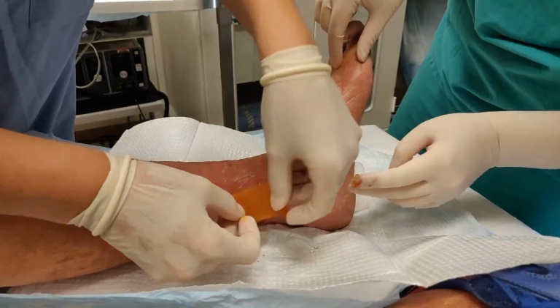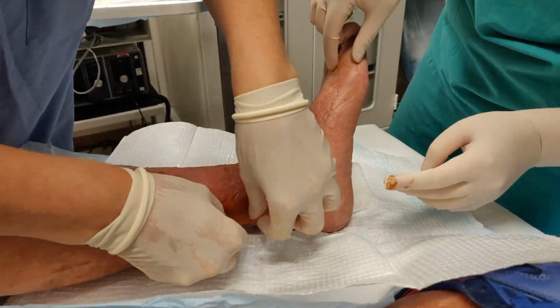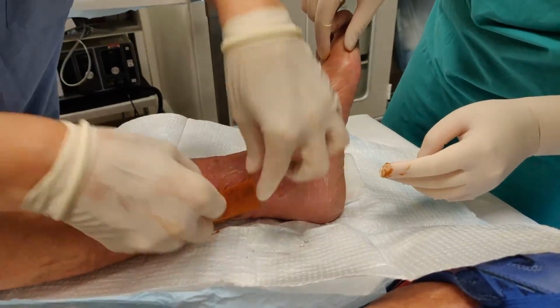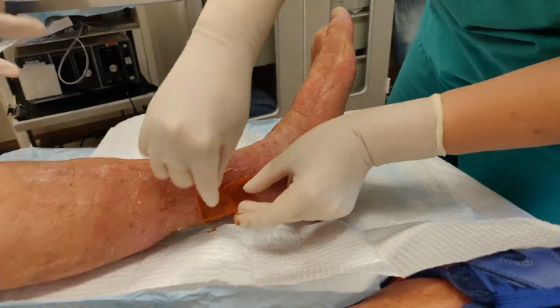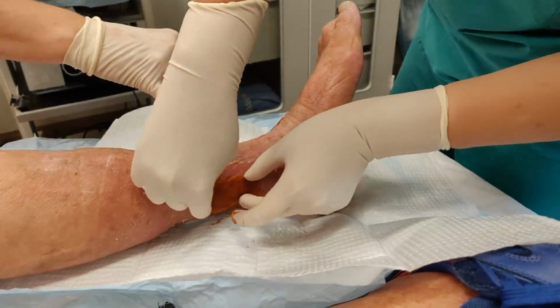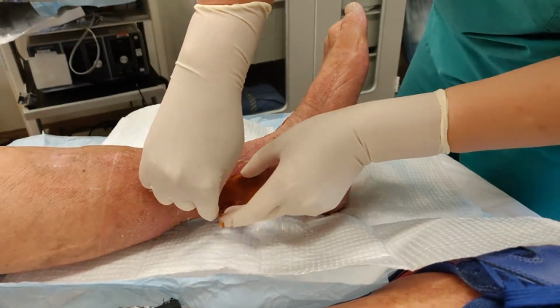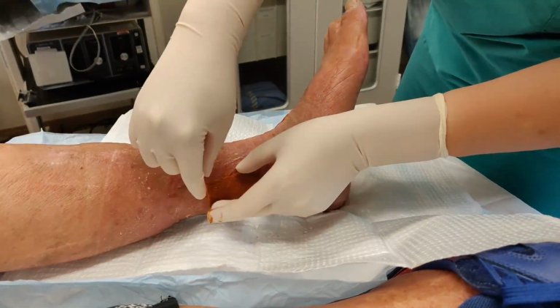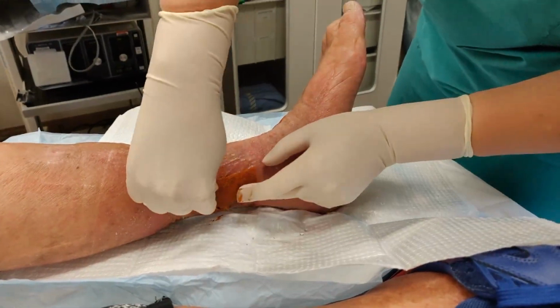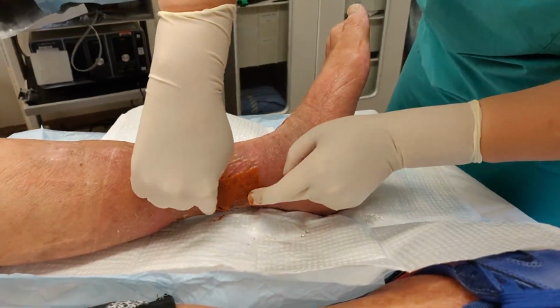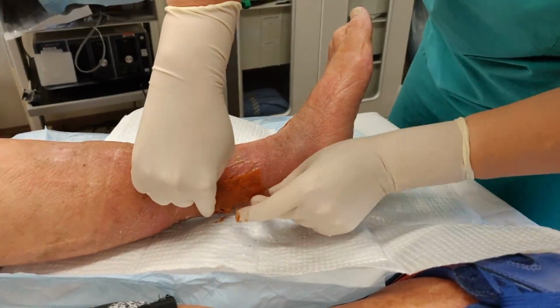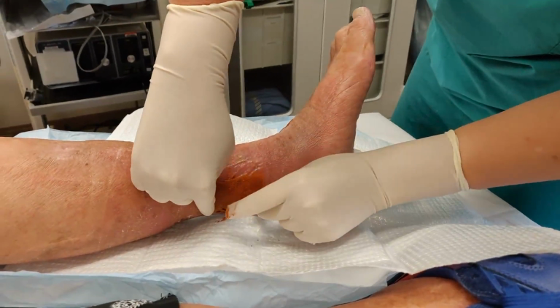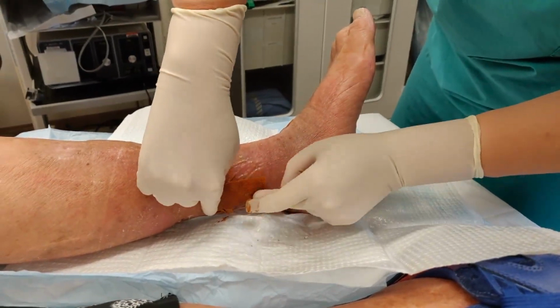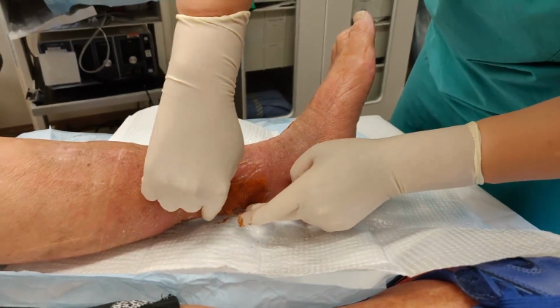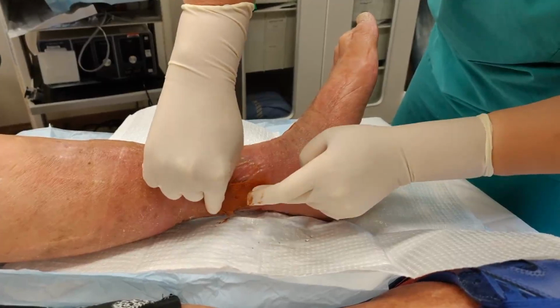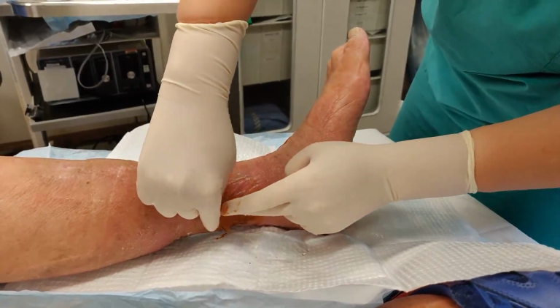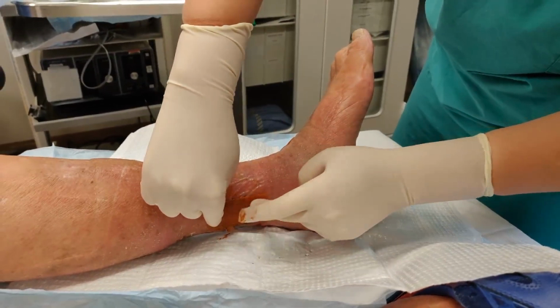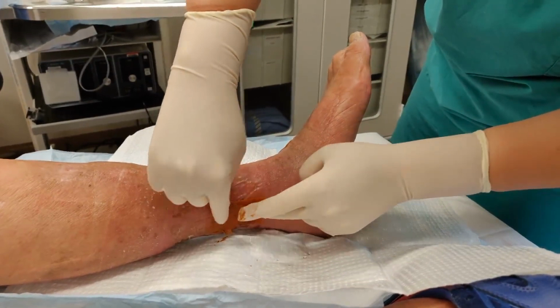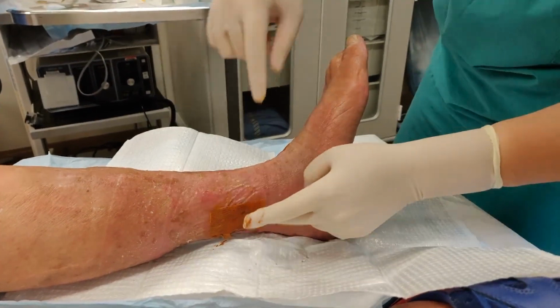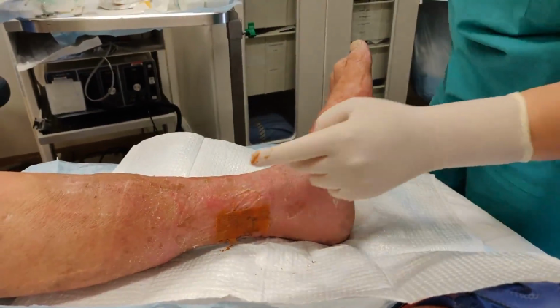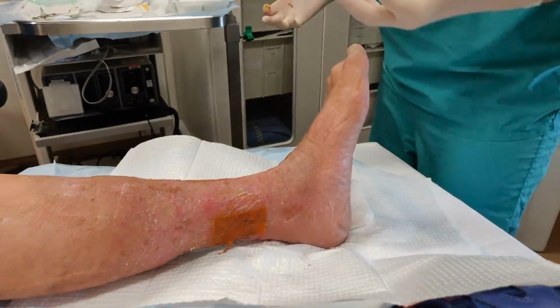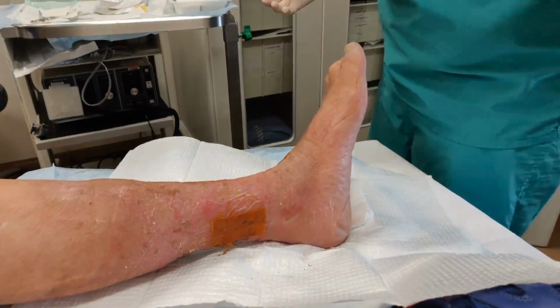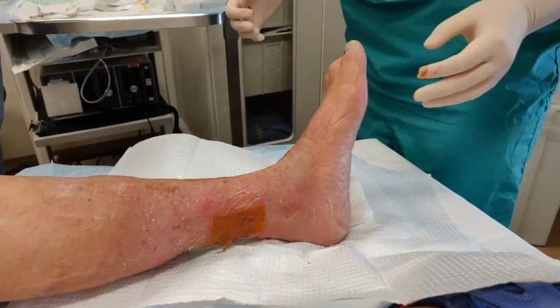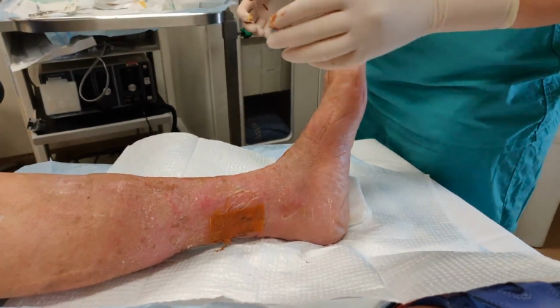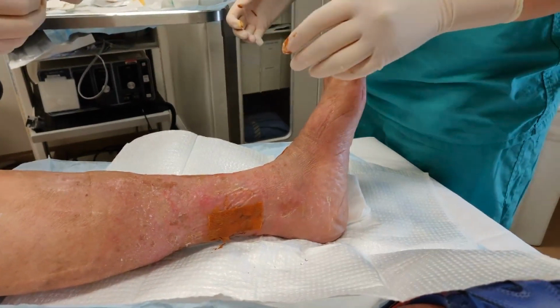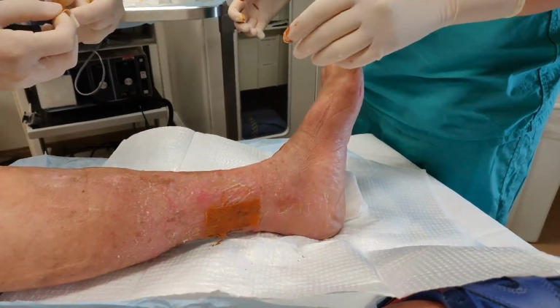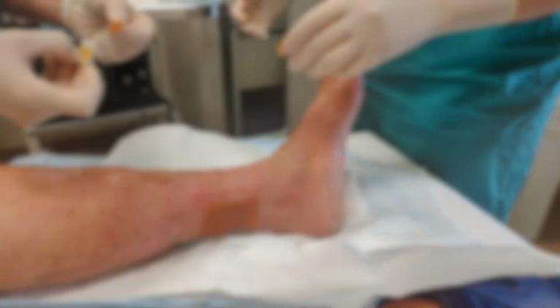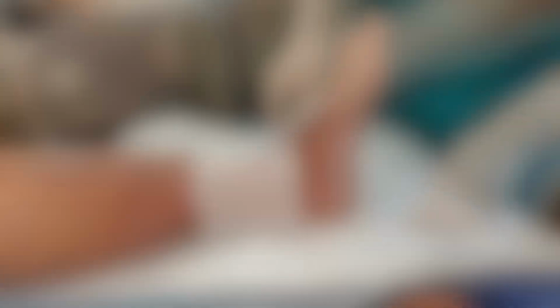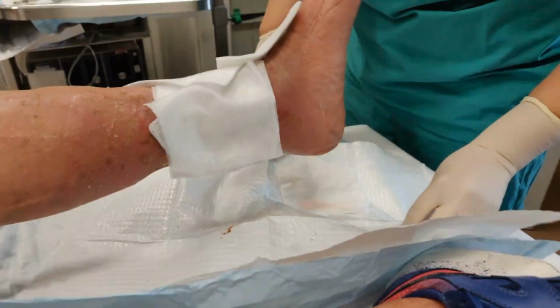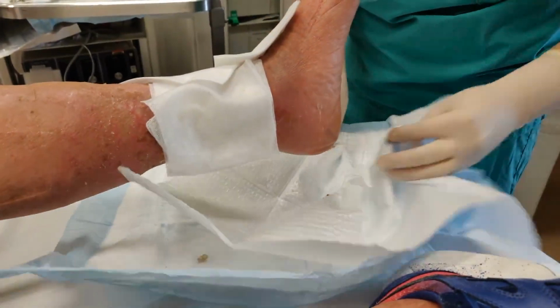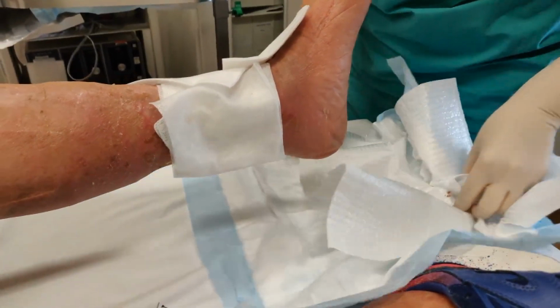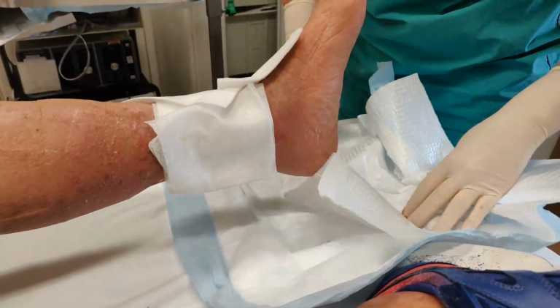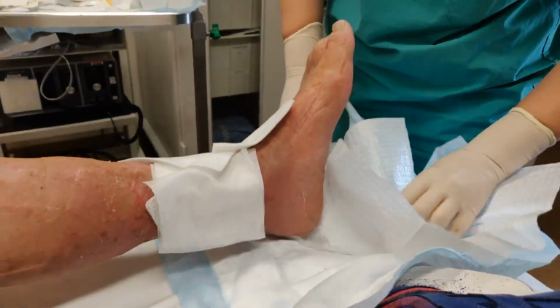In the video, the area is cleaned thoroughly with saline solution and dead skin is carefully removed where possible. Then, iodine paste and iodine gauze are applied to the open wound to prevent infection.